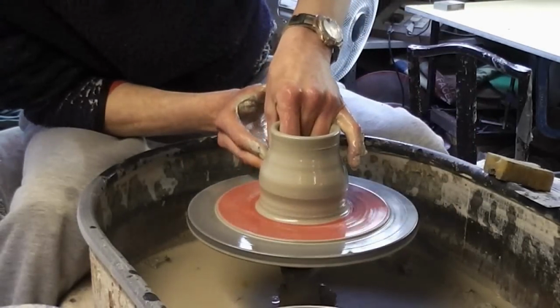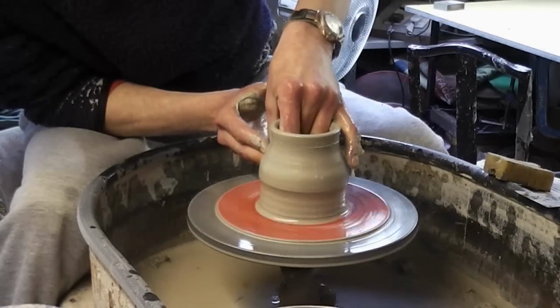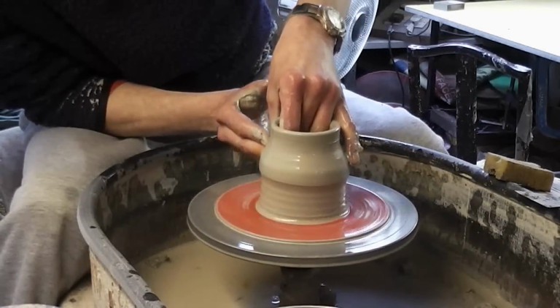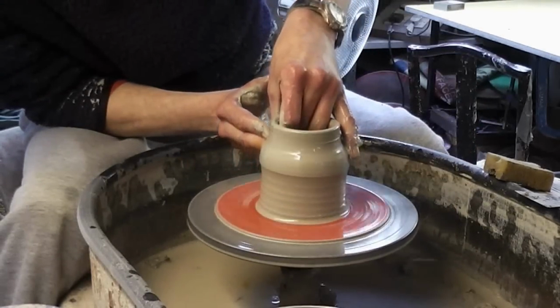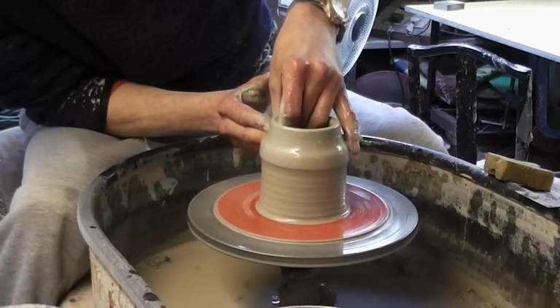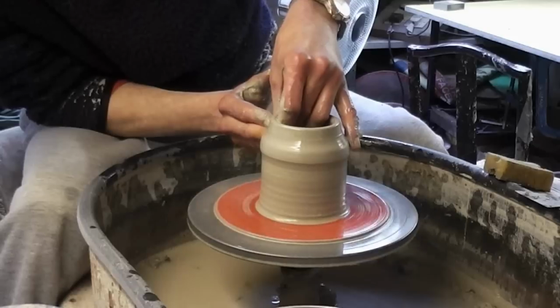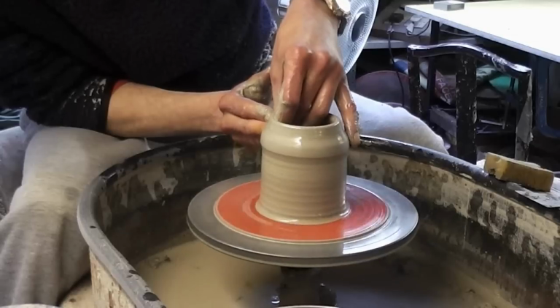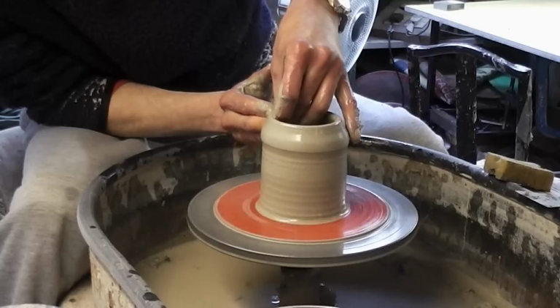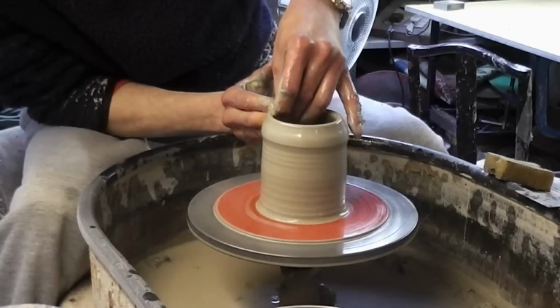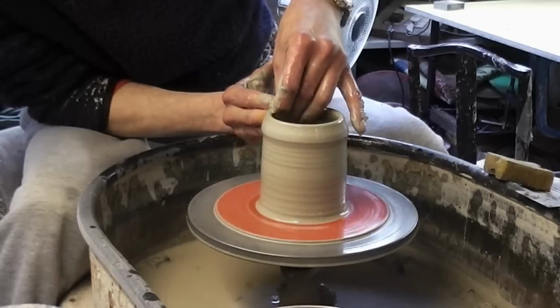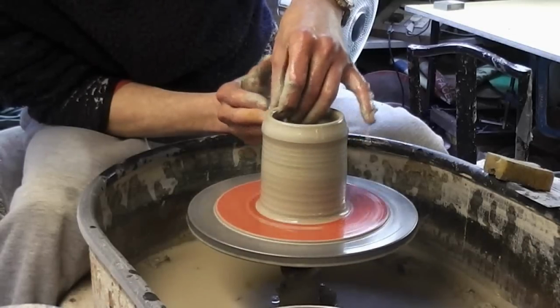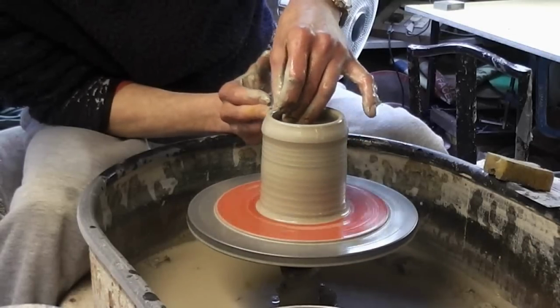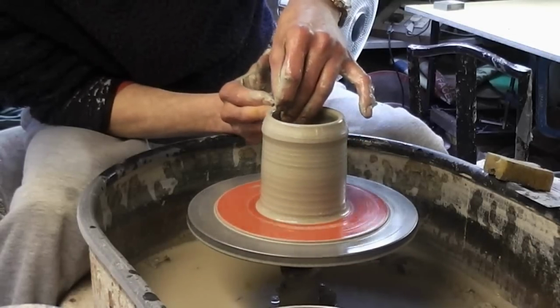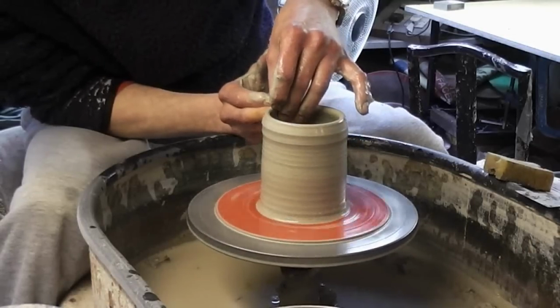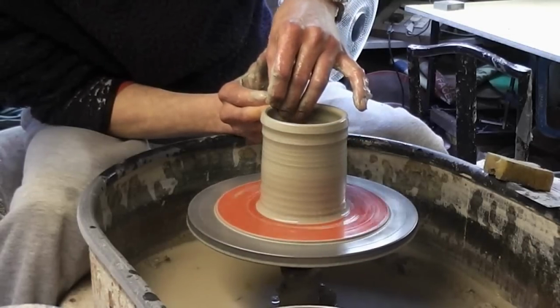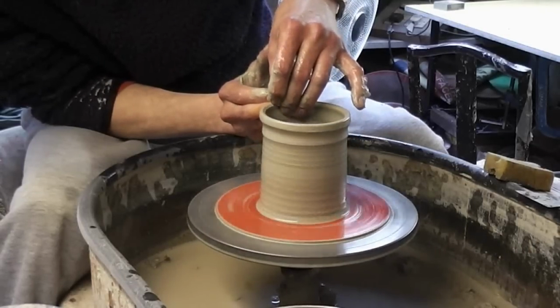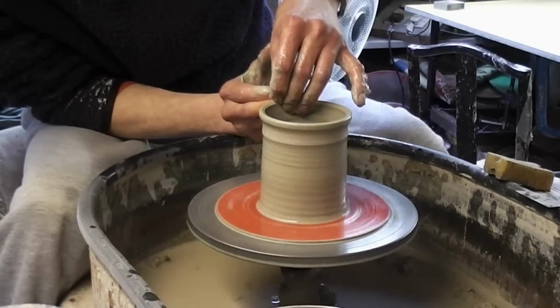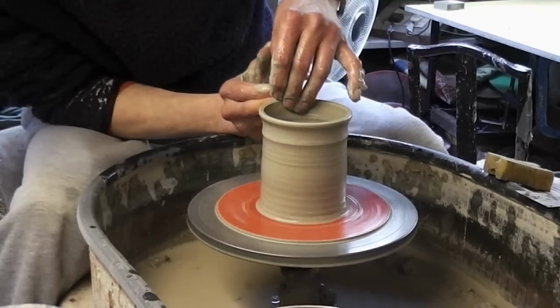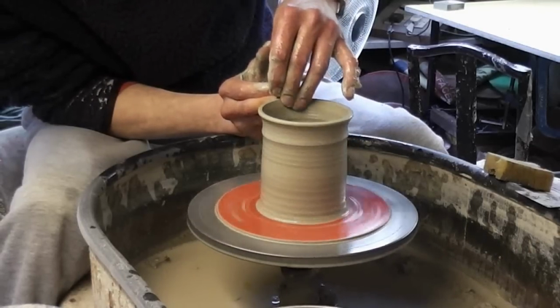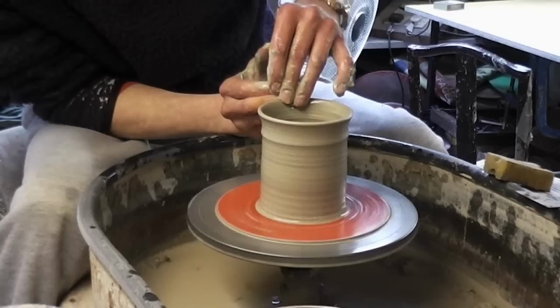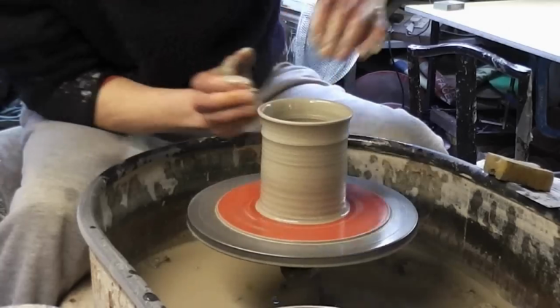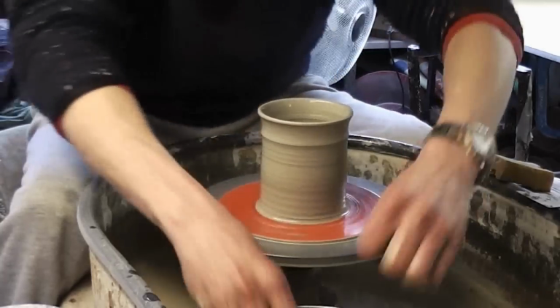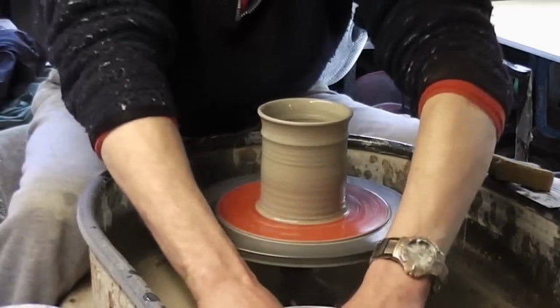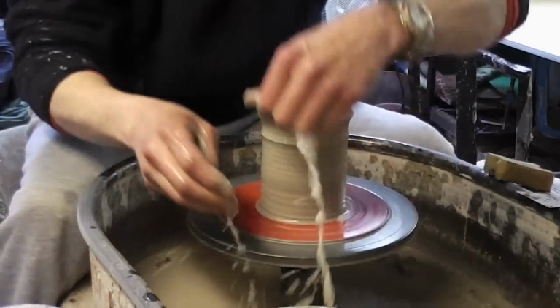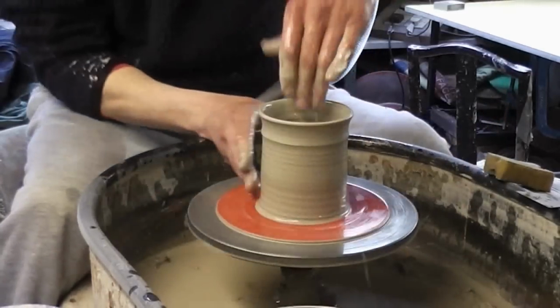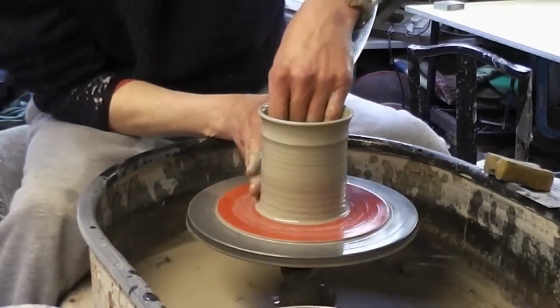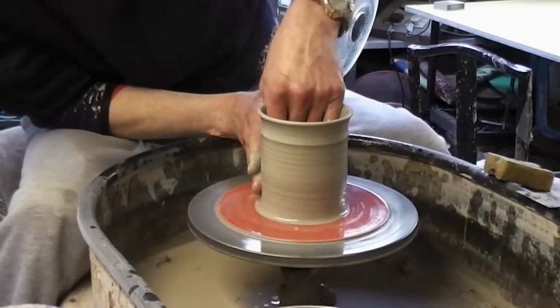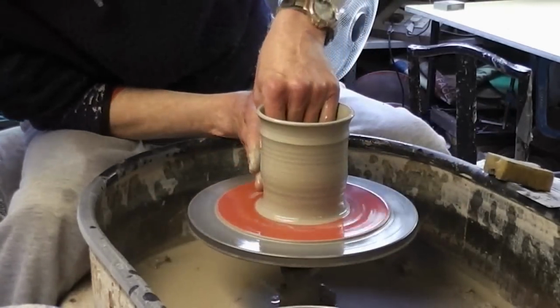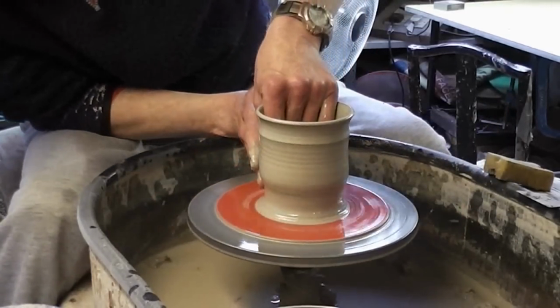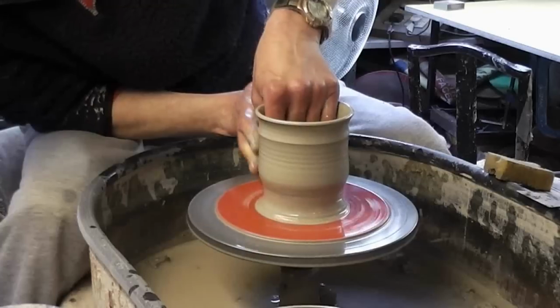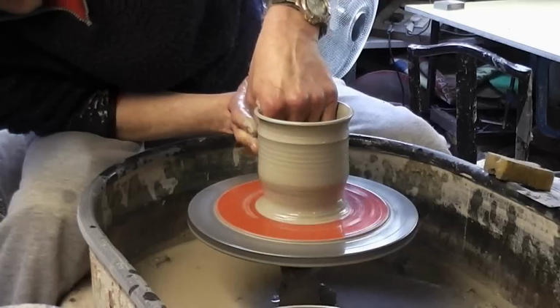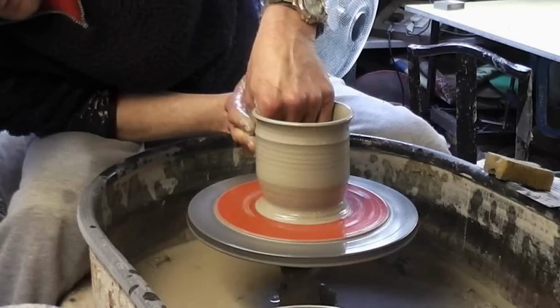So again, just lift it up, stop about there, go in above to form the ridge. I'm just pushing a bit of the base and opening it up.